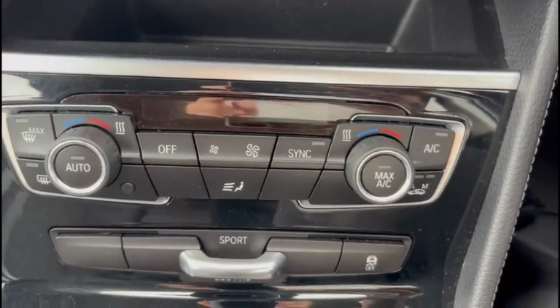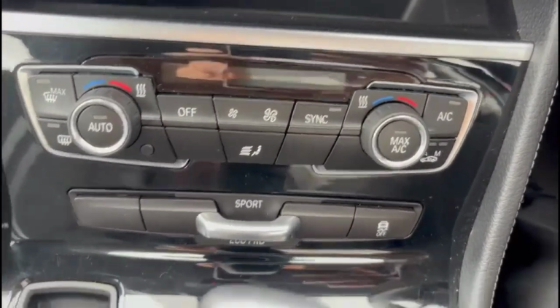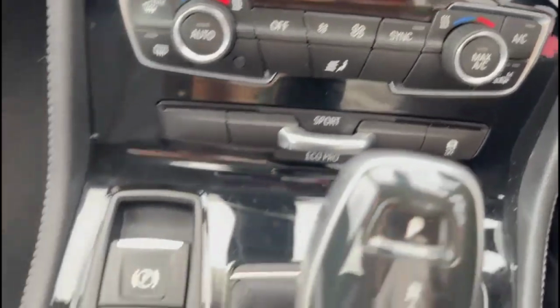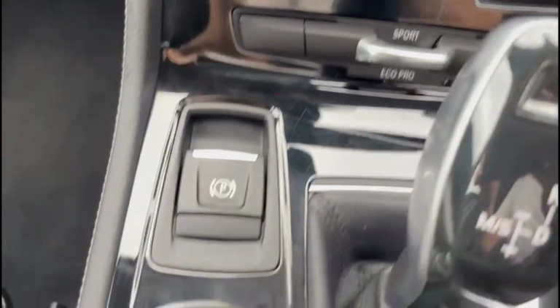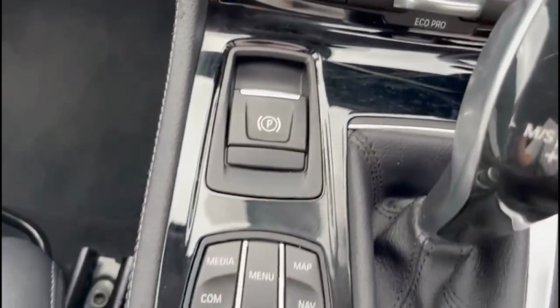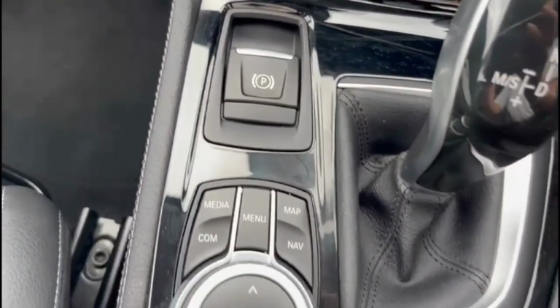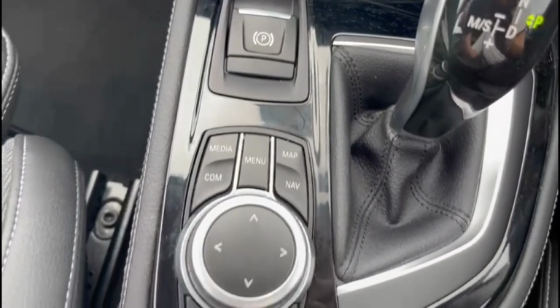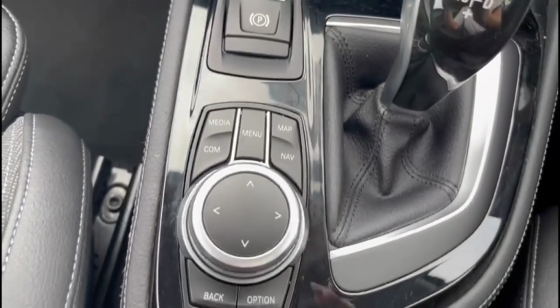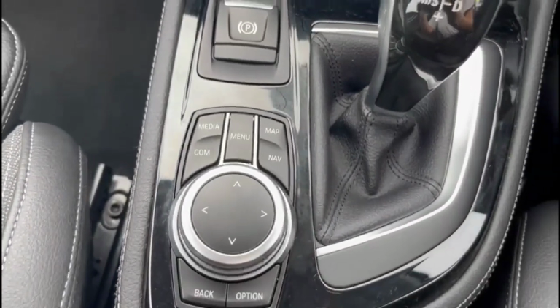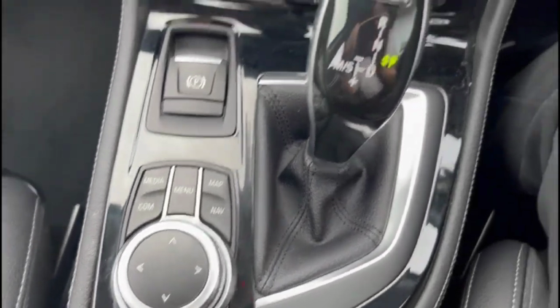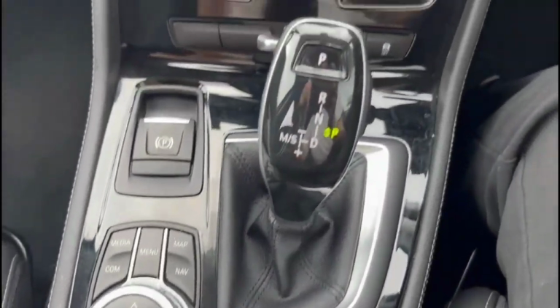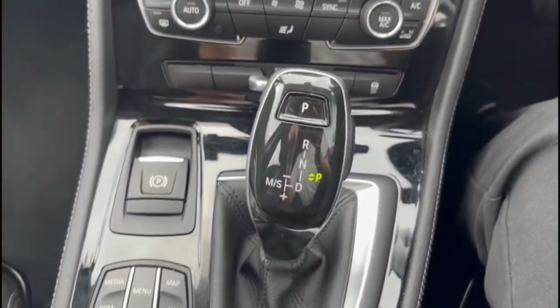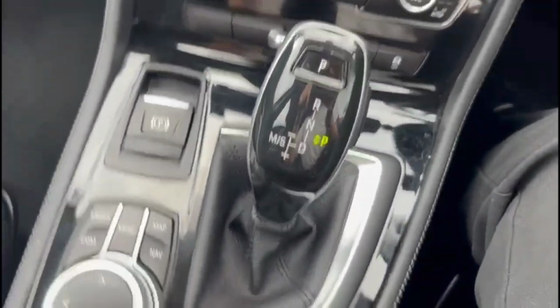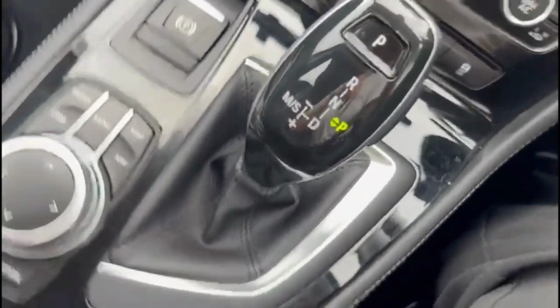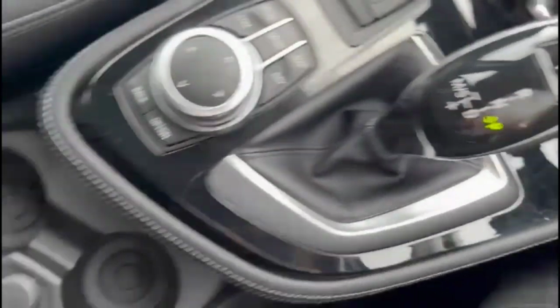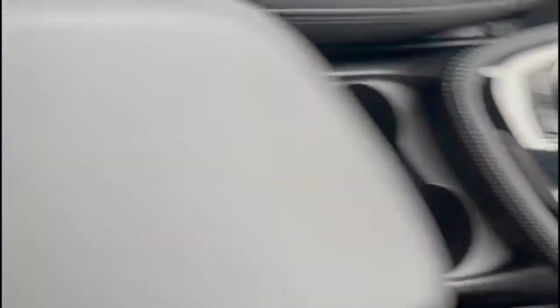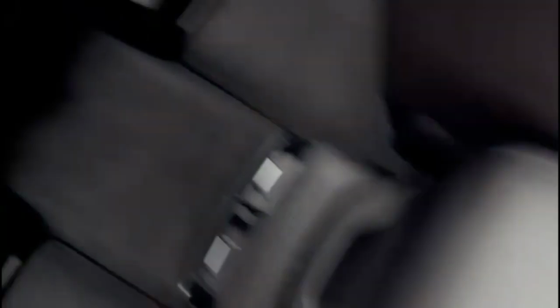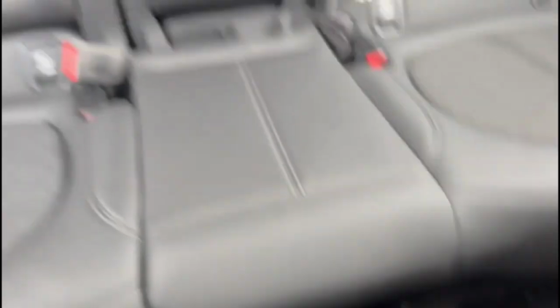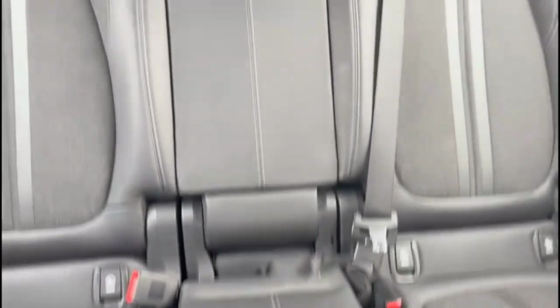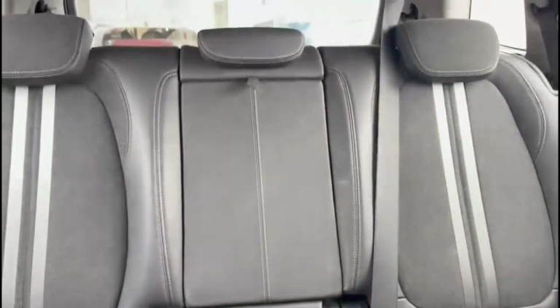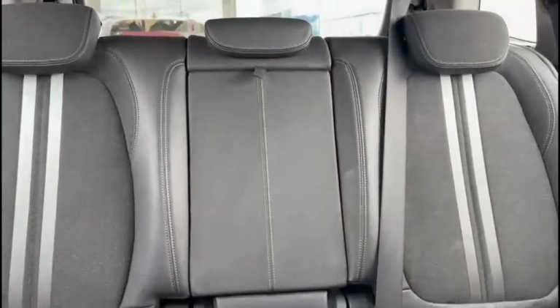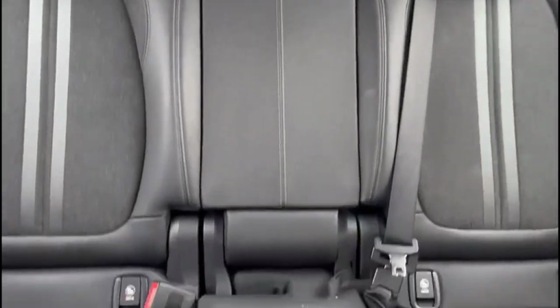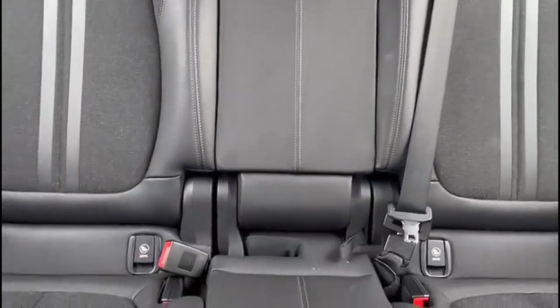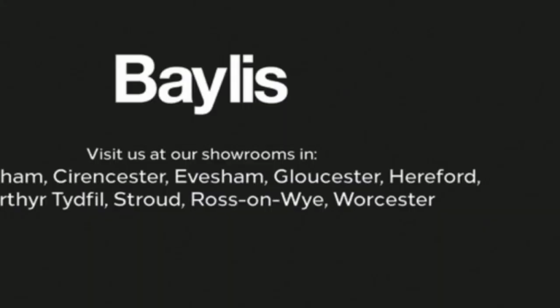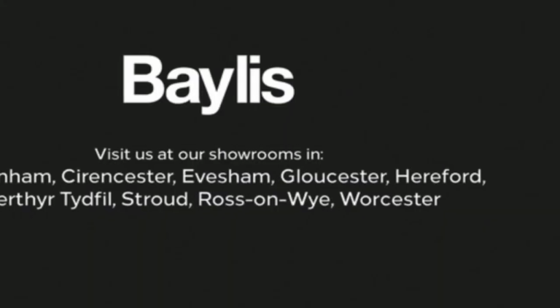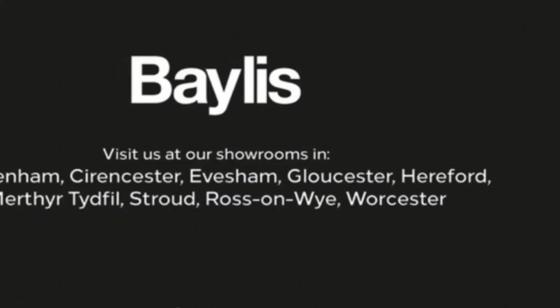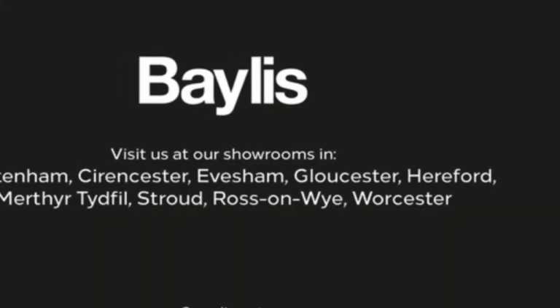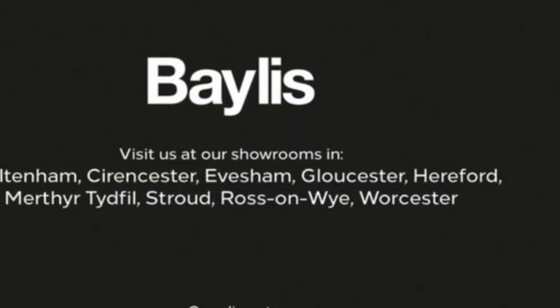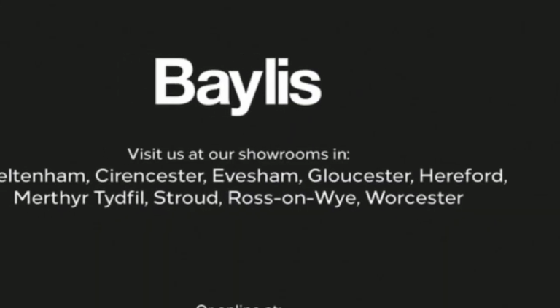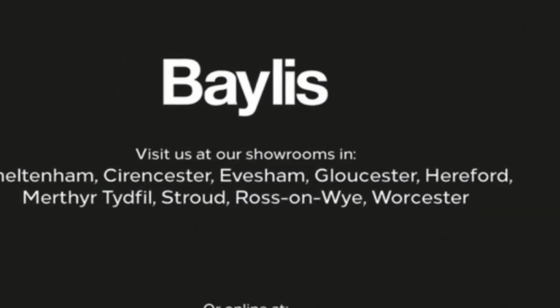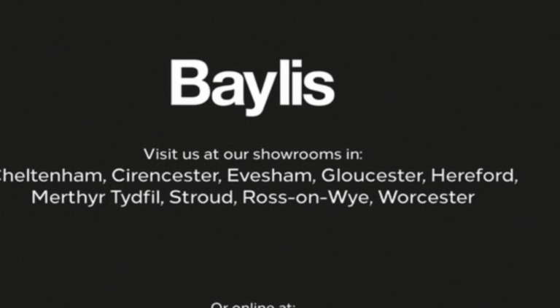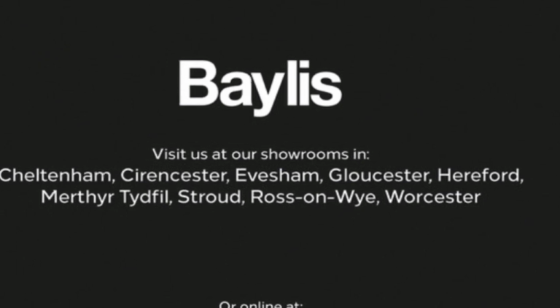Drive mode select, electric parking brake and media controls with automatic gearbox, rear headrests plus isofix provision. If you're interested in this vehicle then please give us a call to book a test drive and HPI check this vehicle.